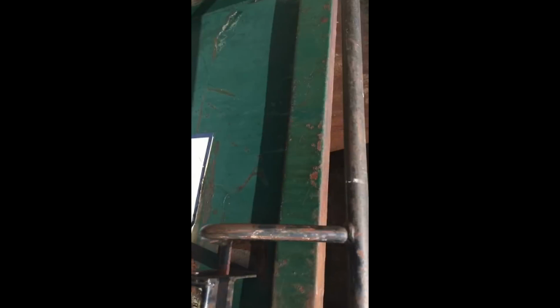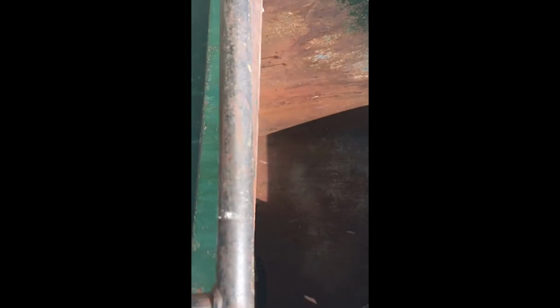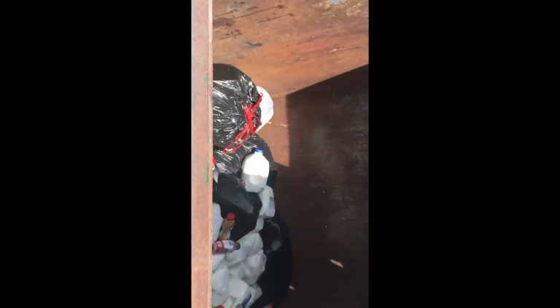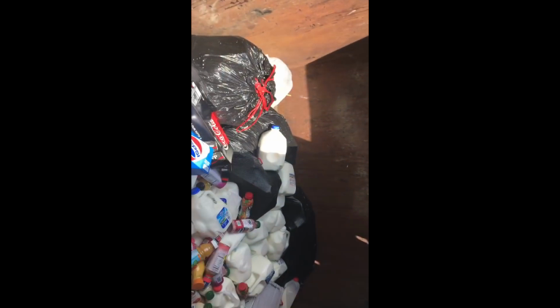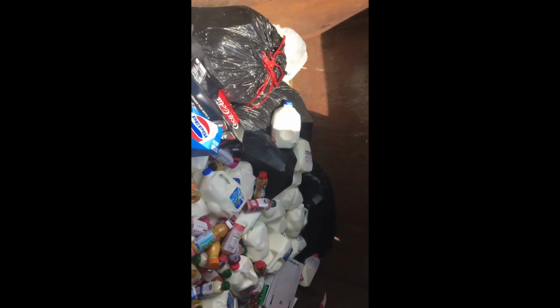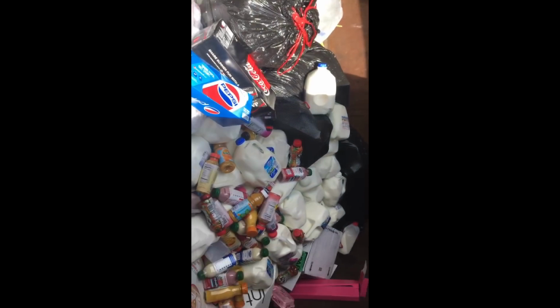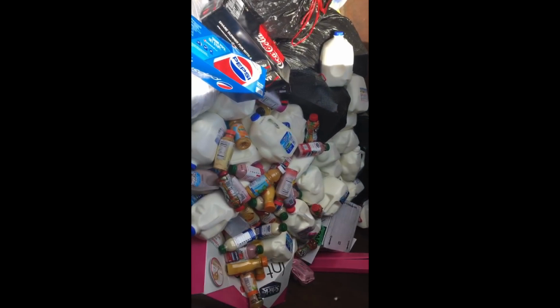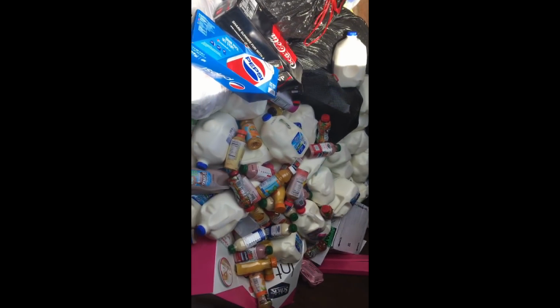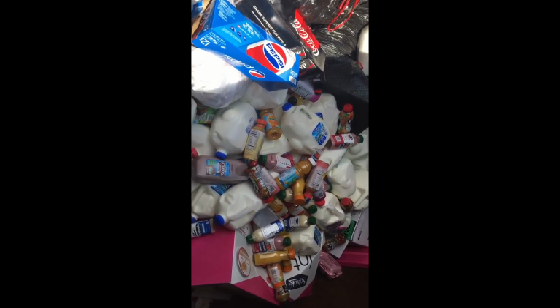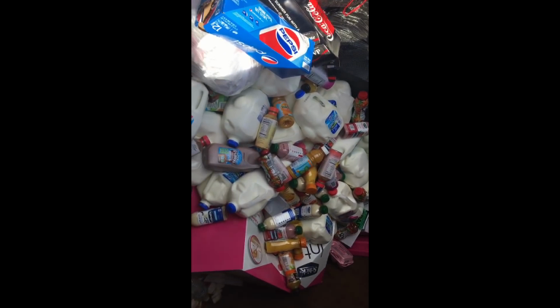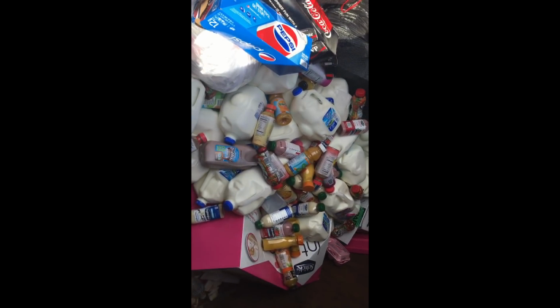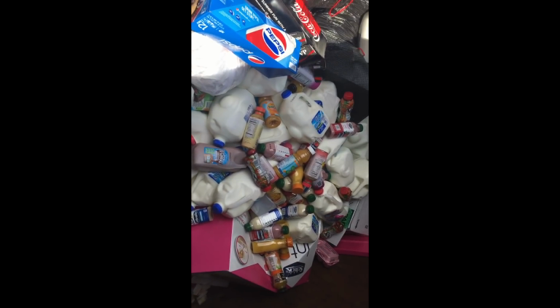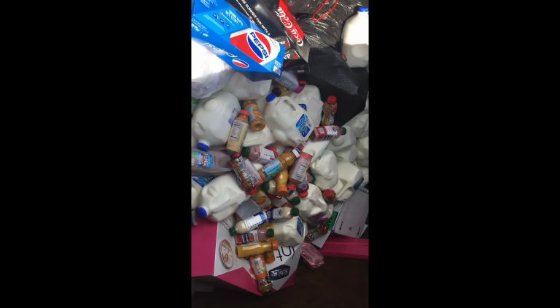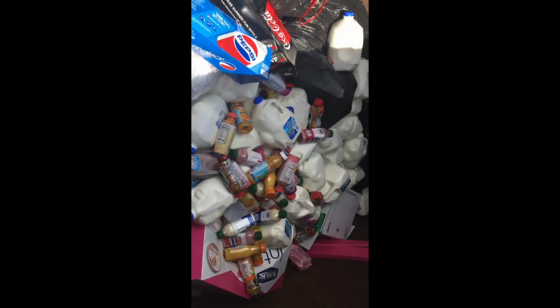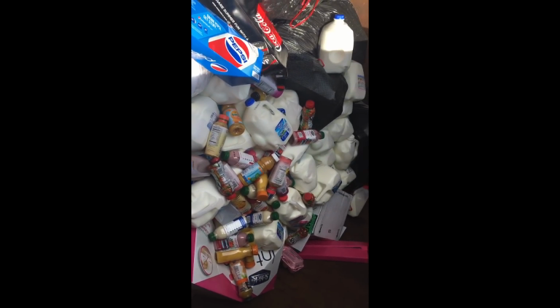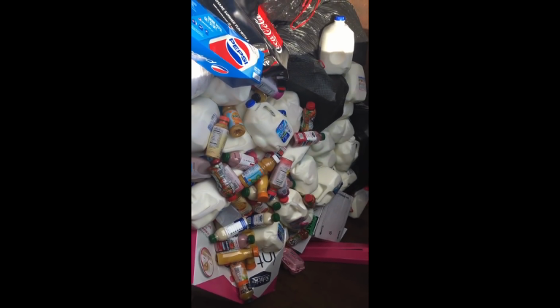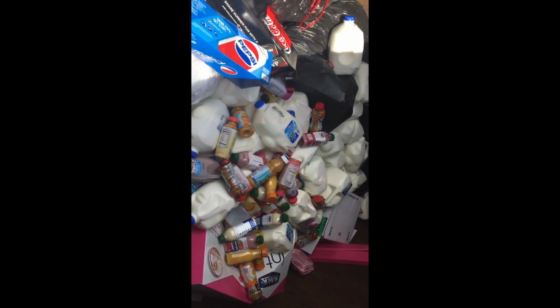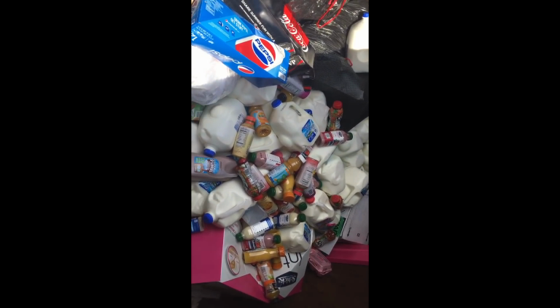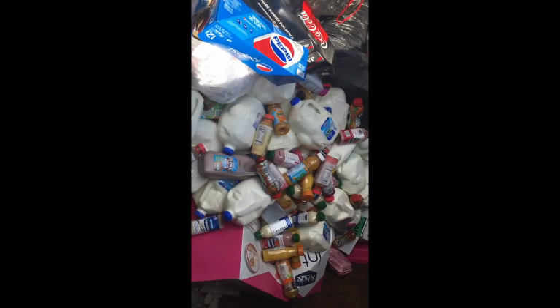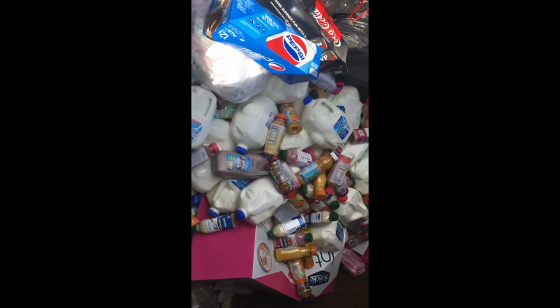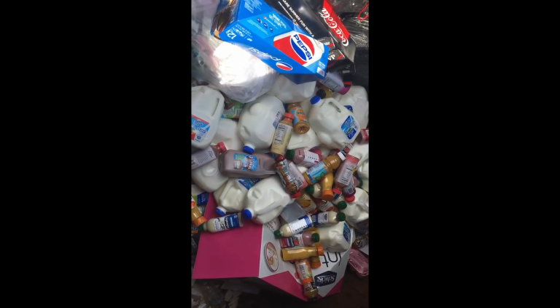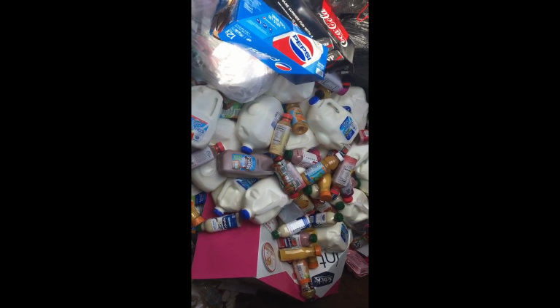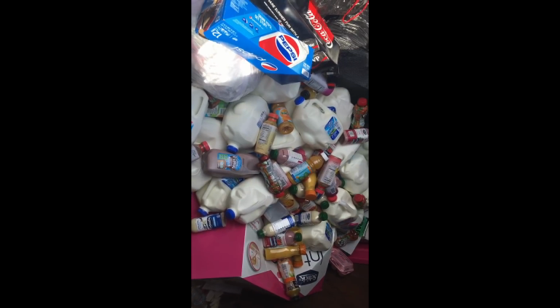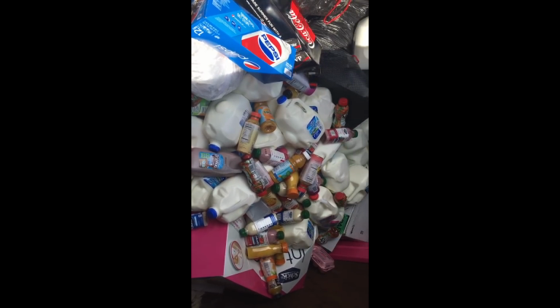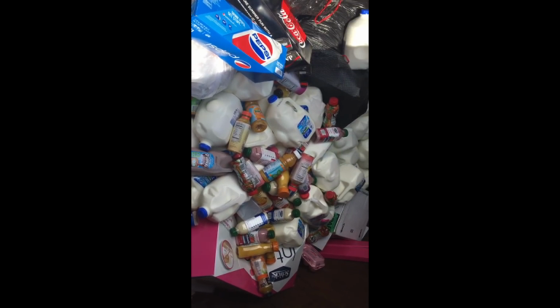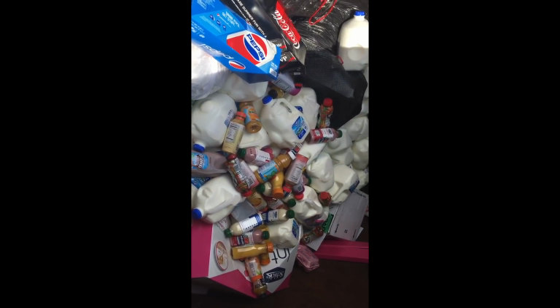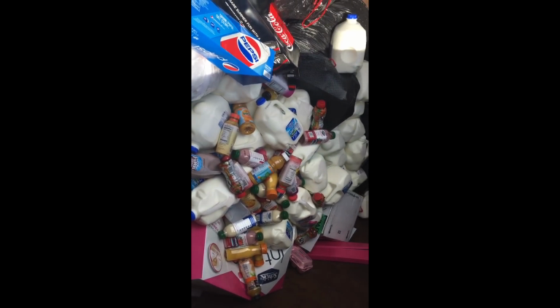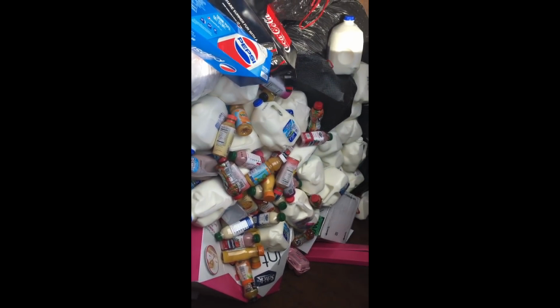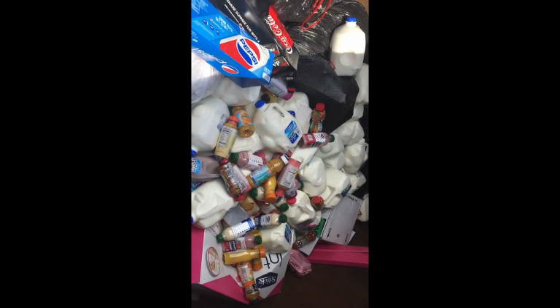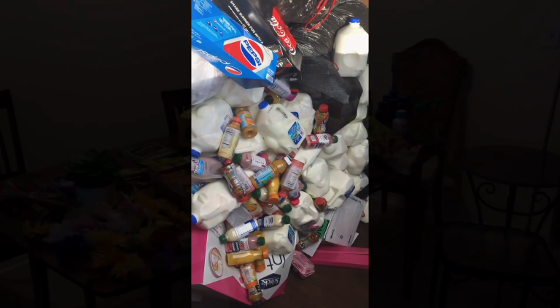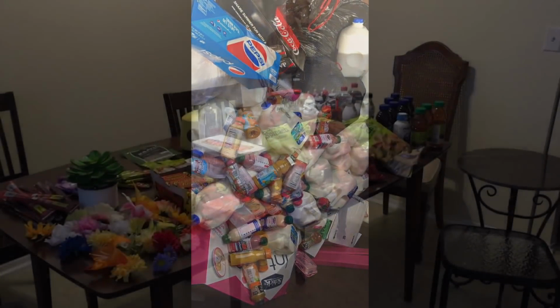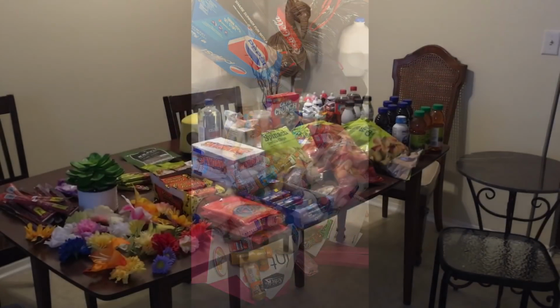Guys, look how sad this is. It's 95 degrees out here, but this is all spoiled stuff I can't take. Sad, but I gotta leave it.